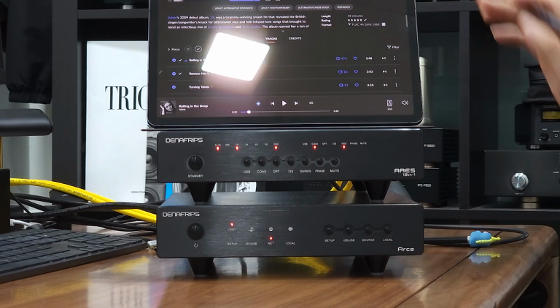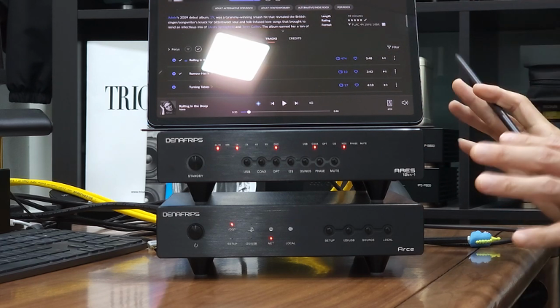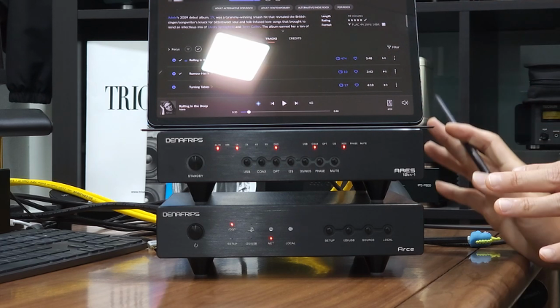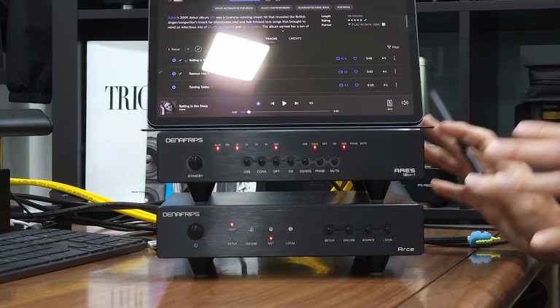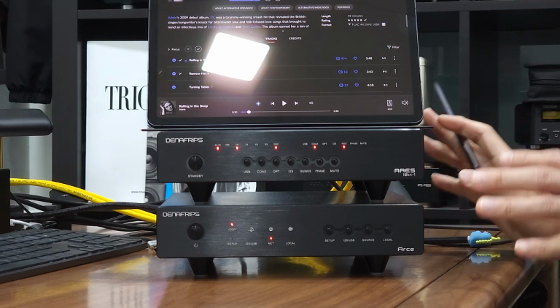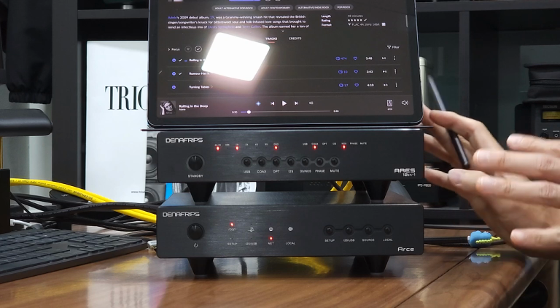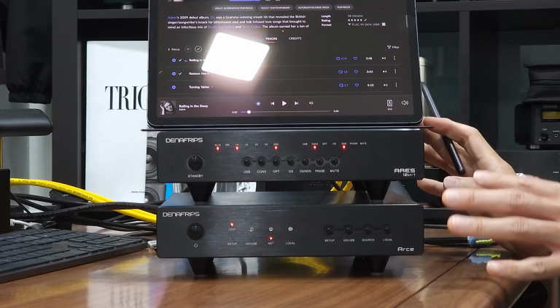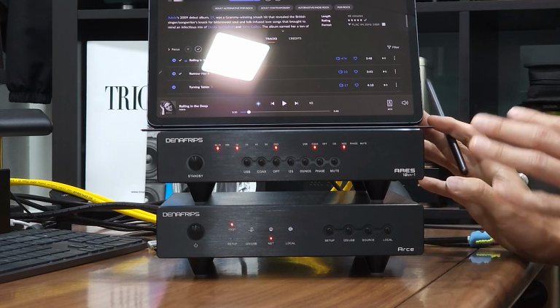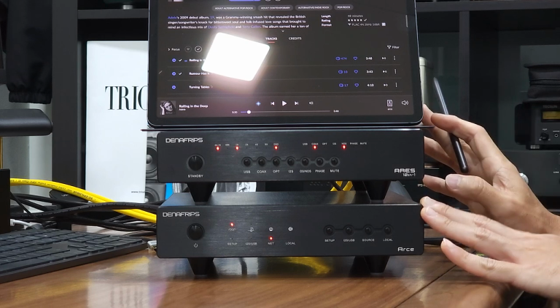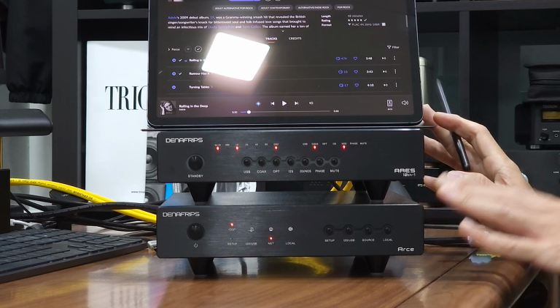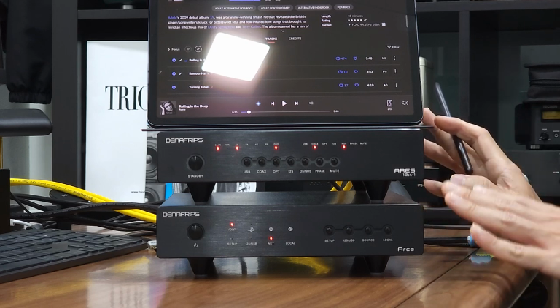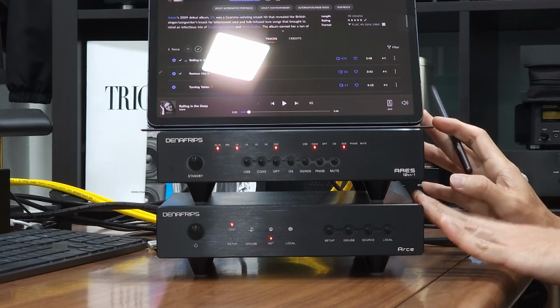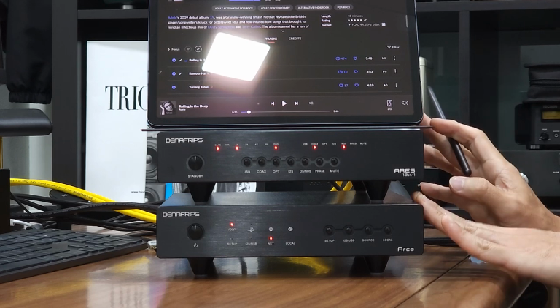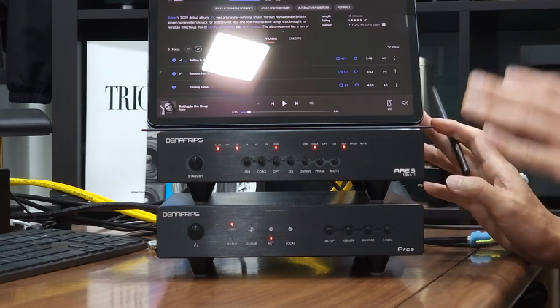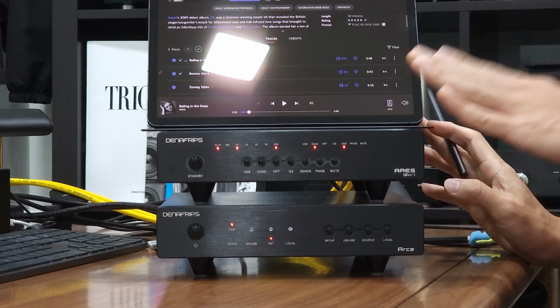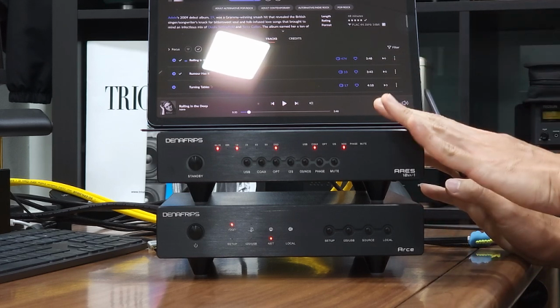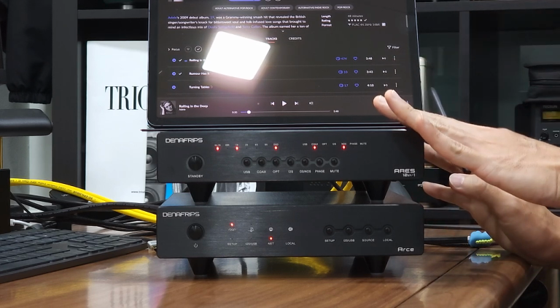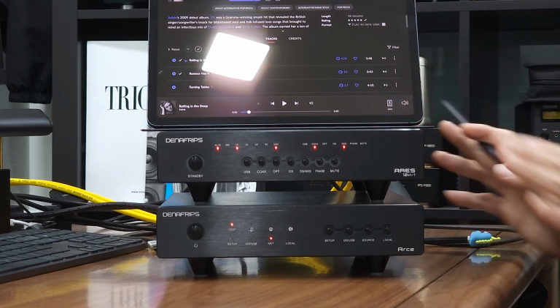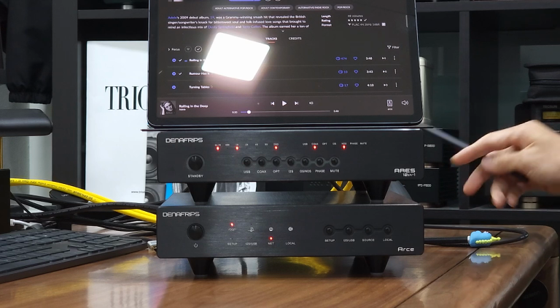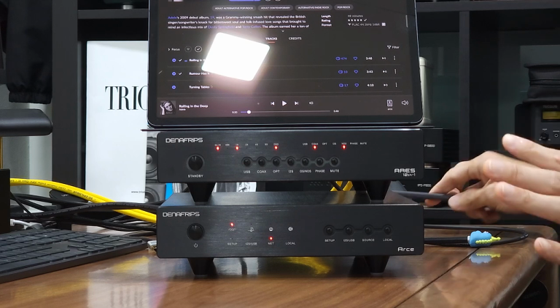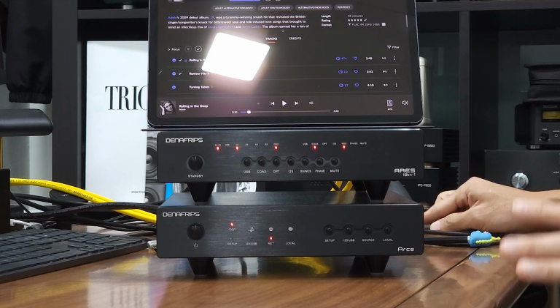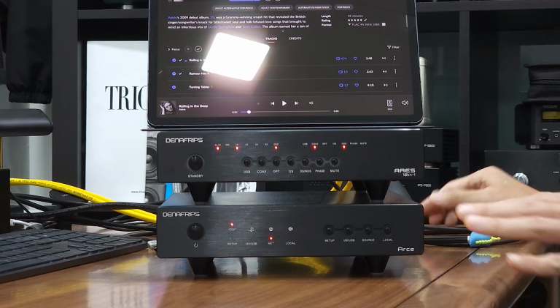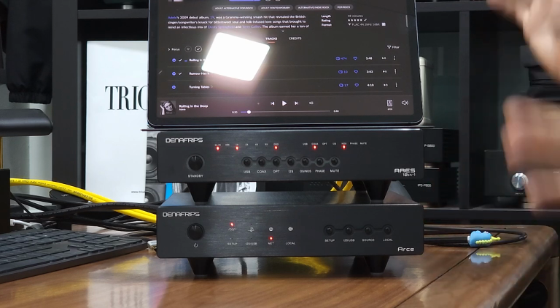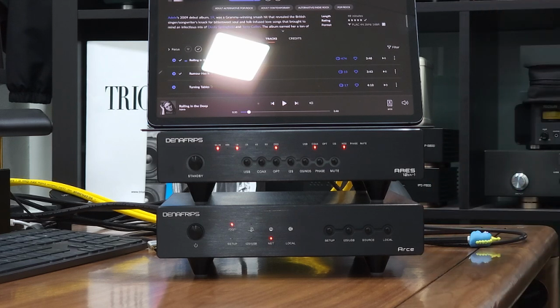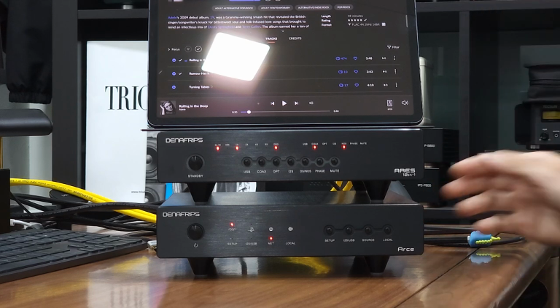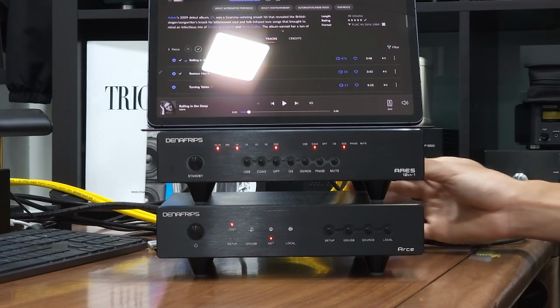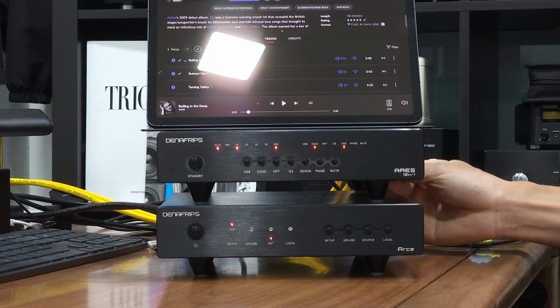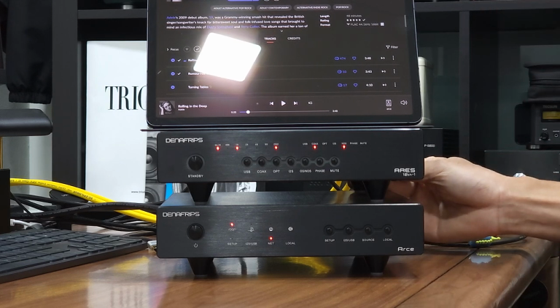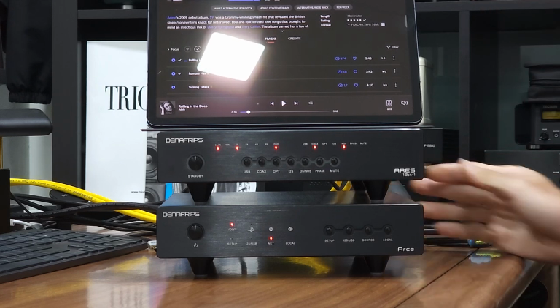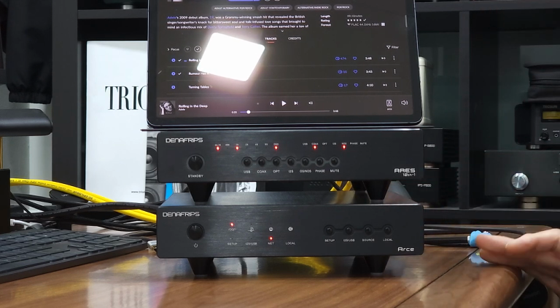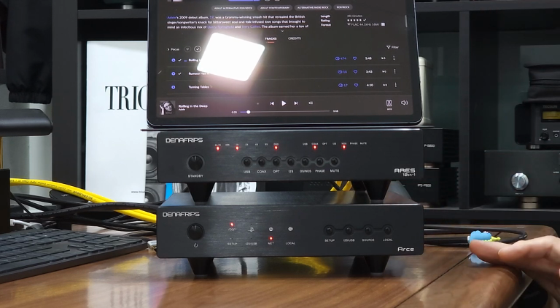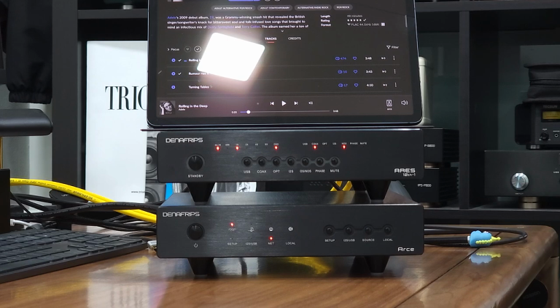In my next video, I'm going to show you how to configure I2S between the RSA Streamer and the Aris 12-1. I'll end this video right now and see you real soon. Bye!